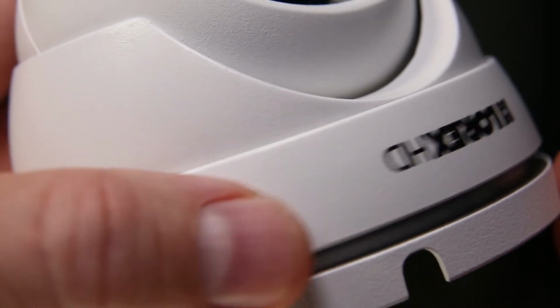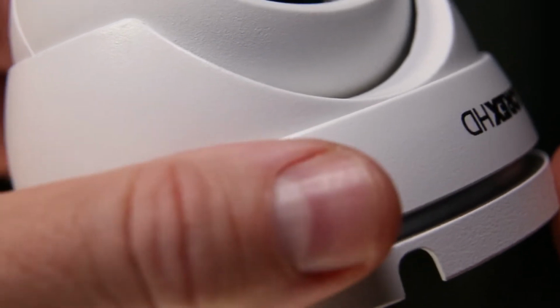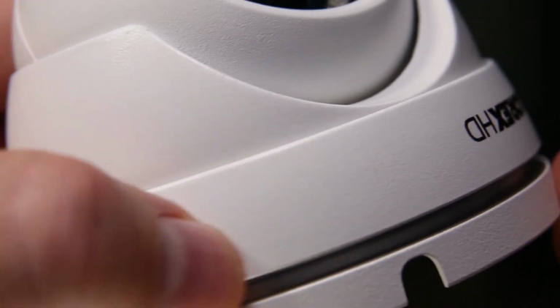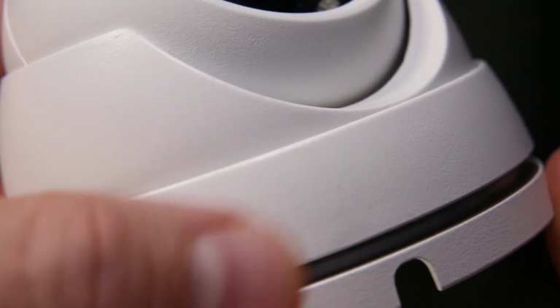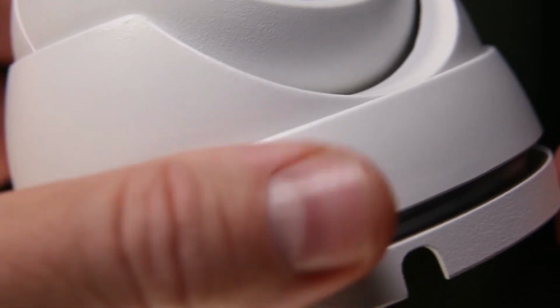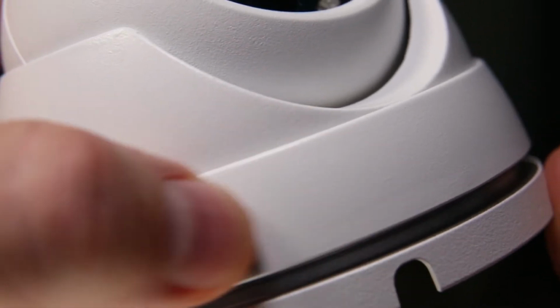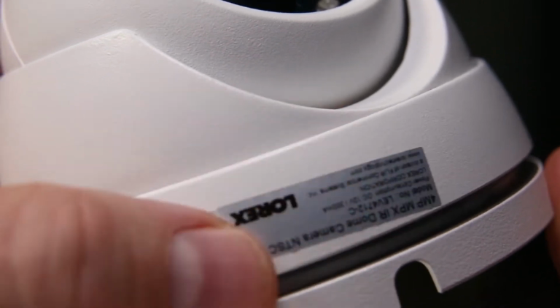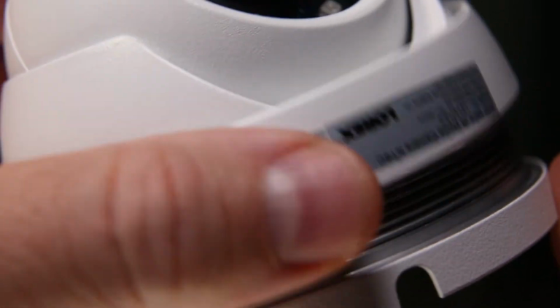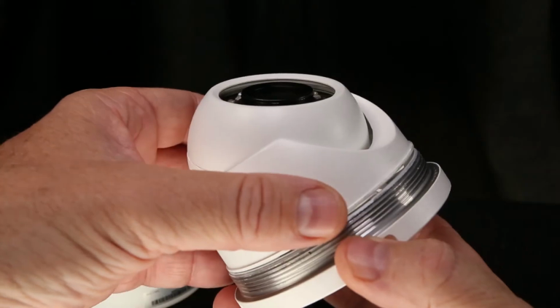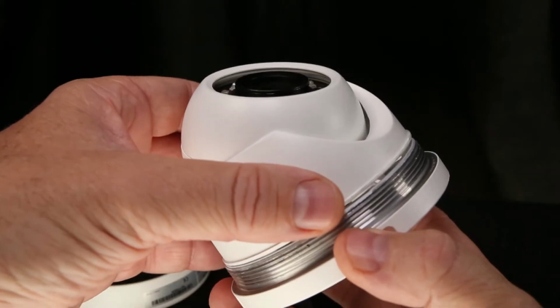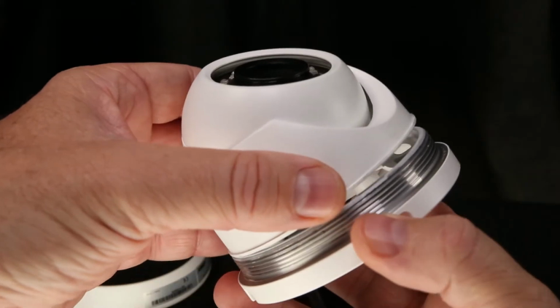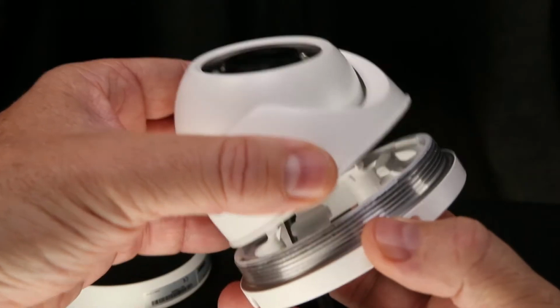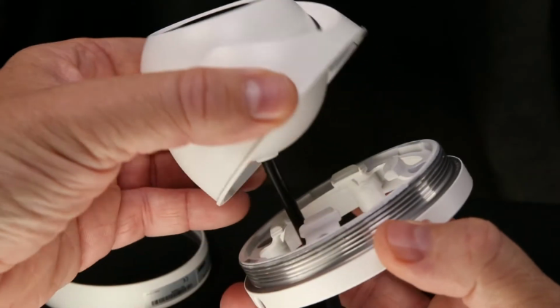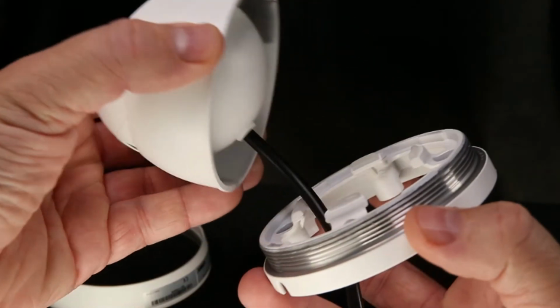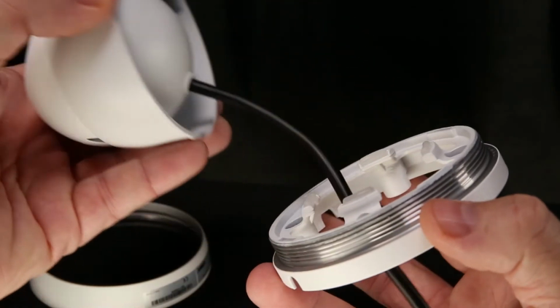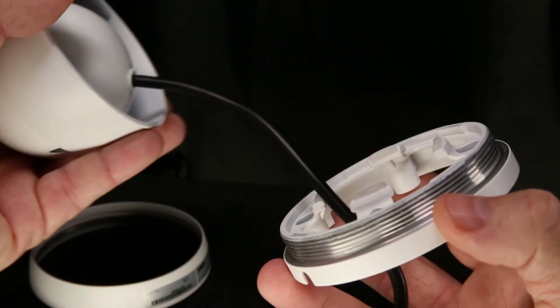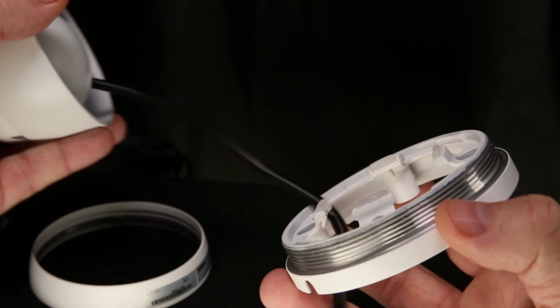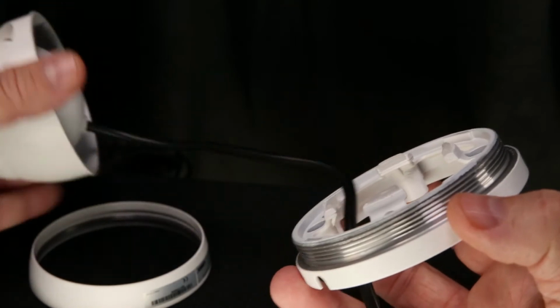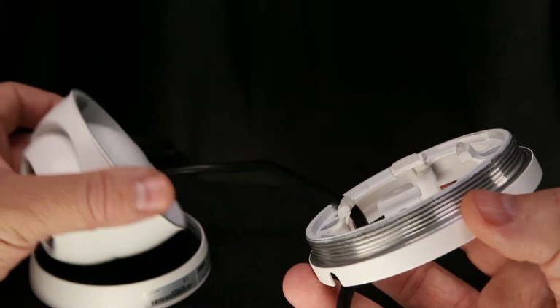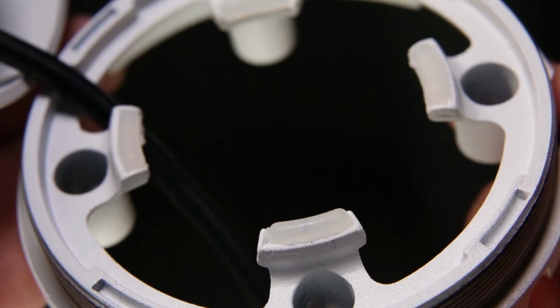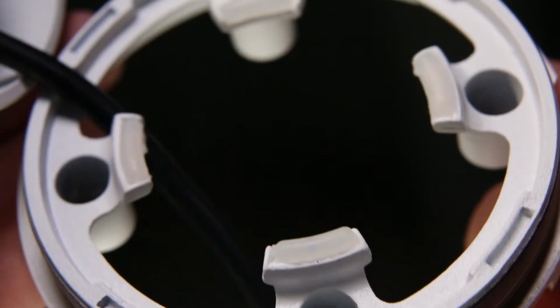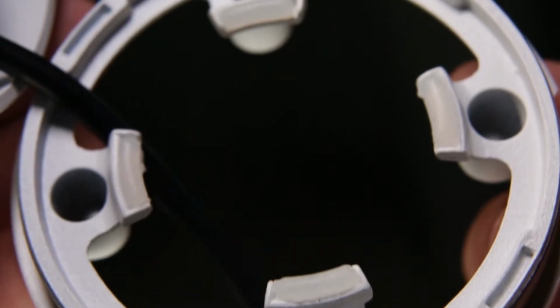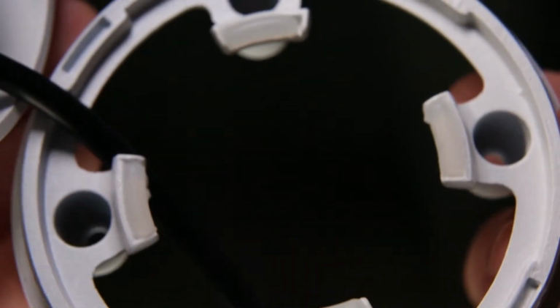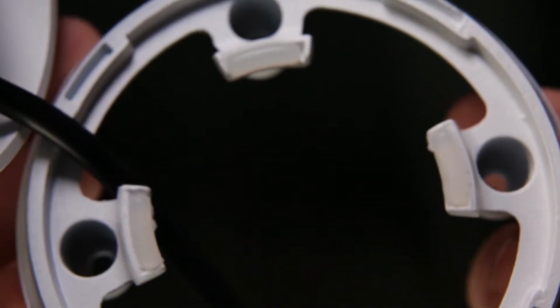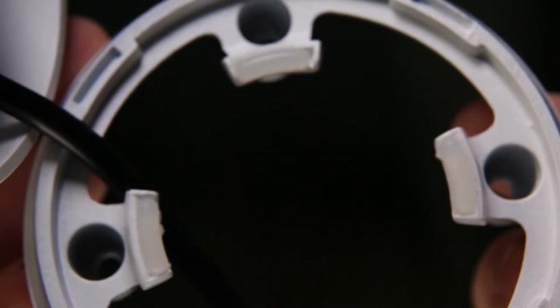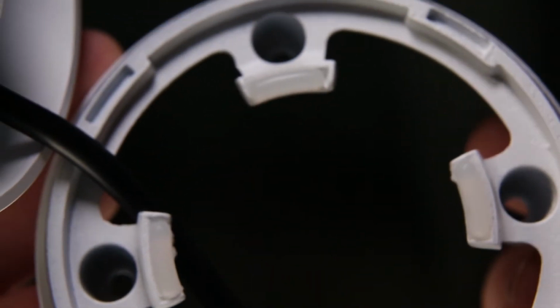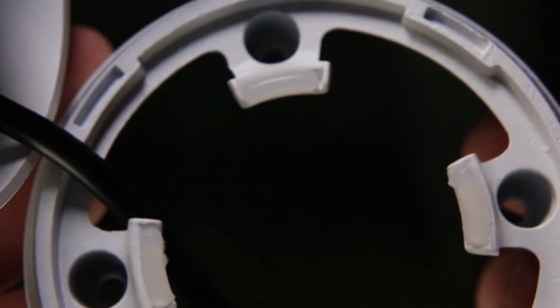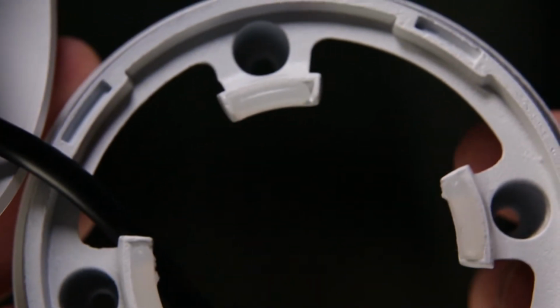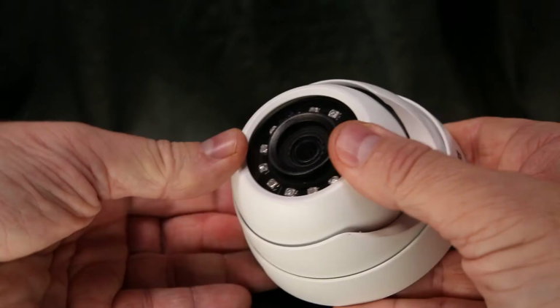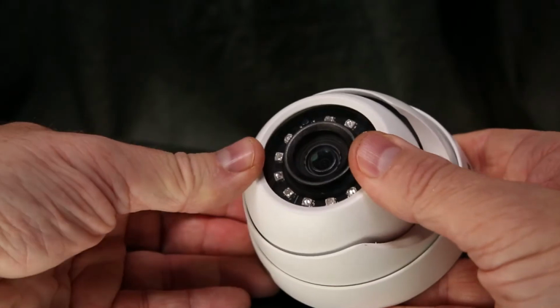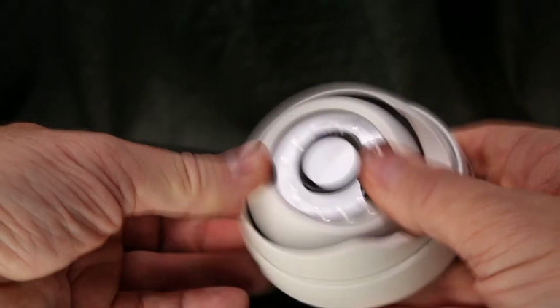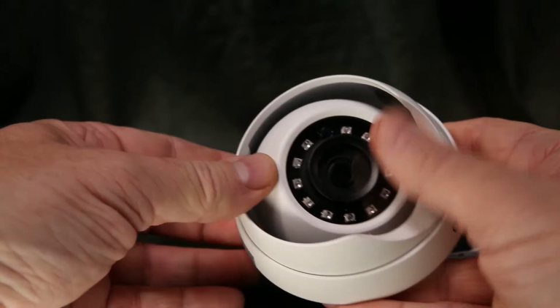This will release the camera from the mounting plate. Now gently remove the dome cover.